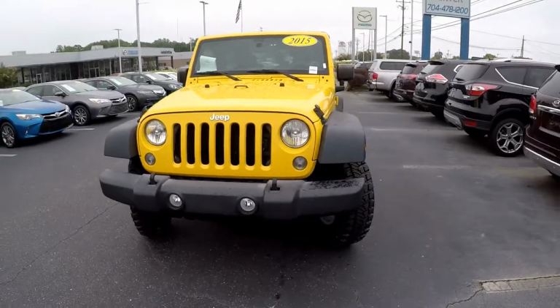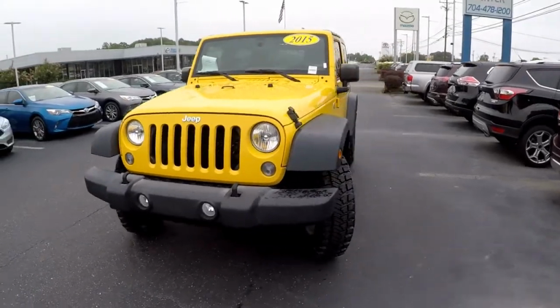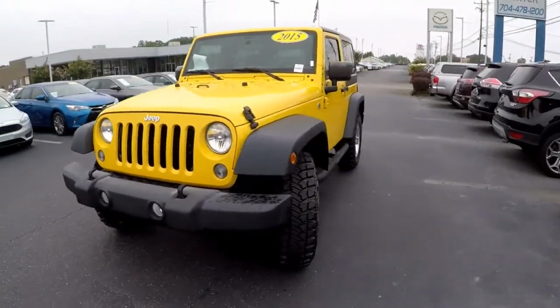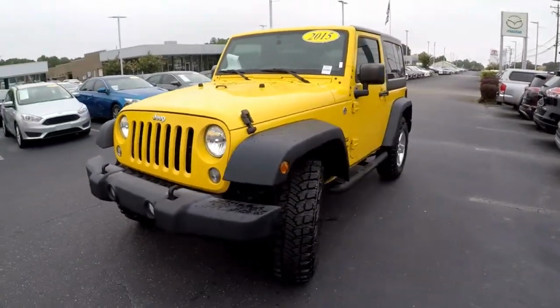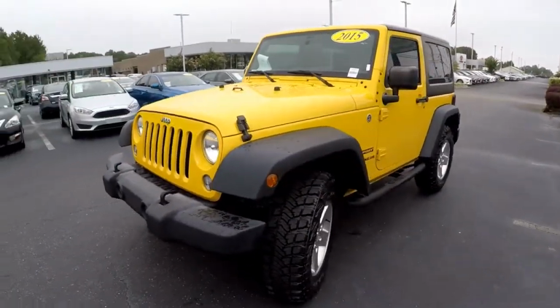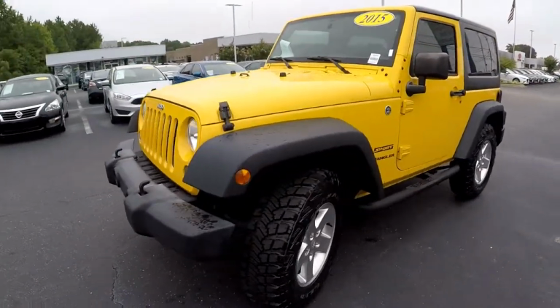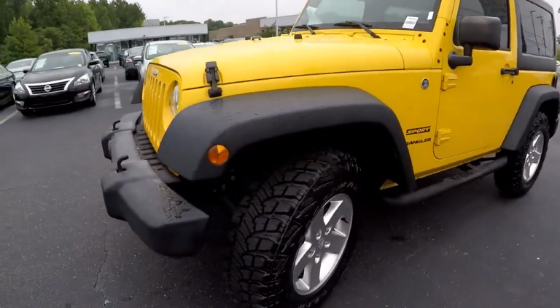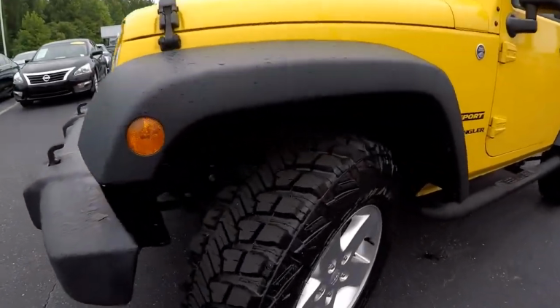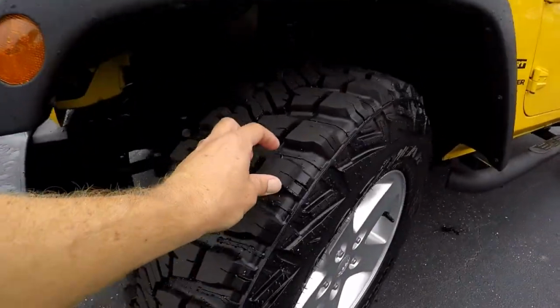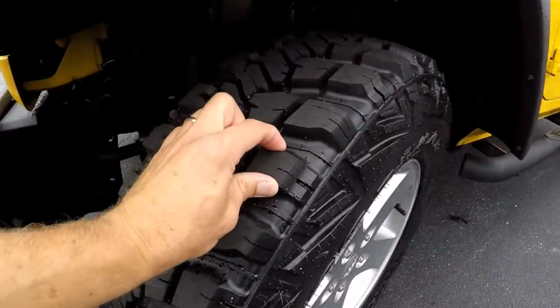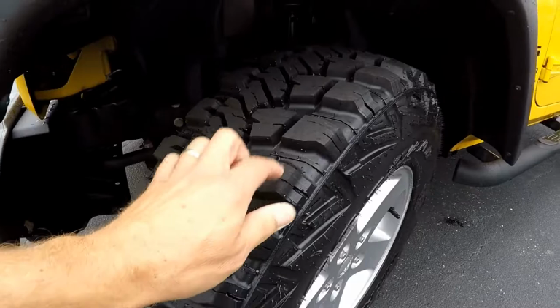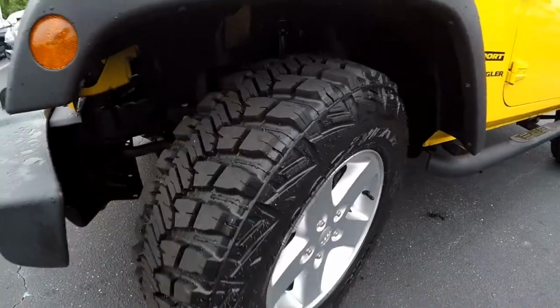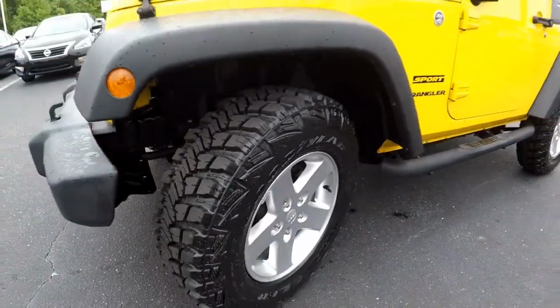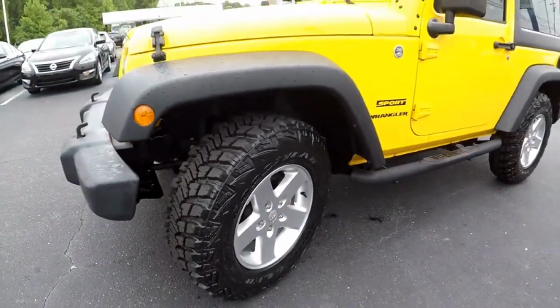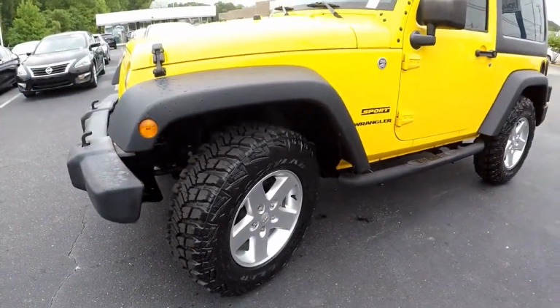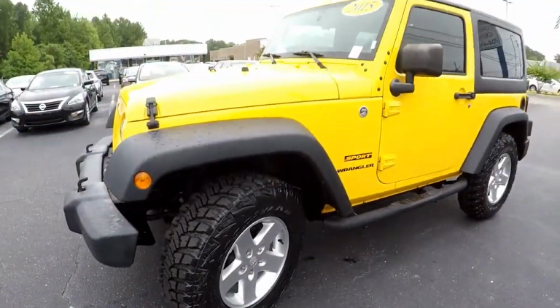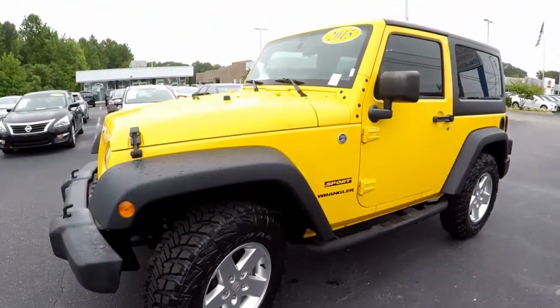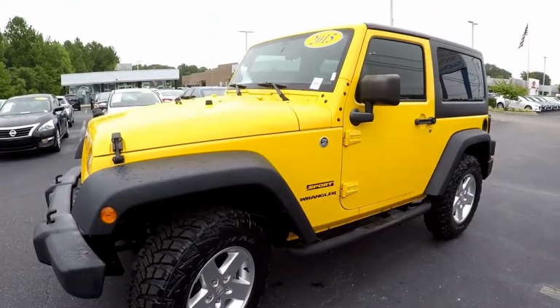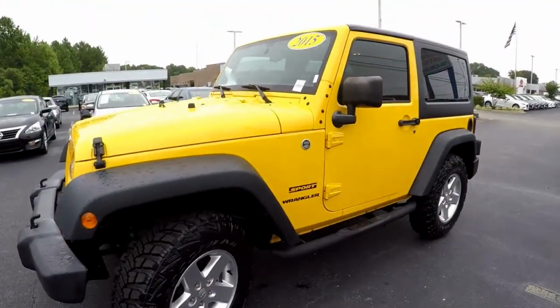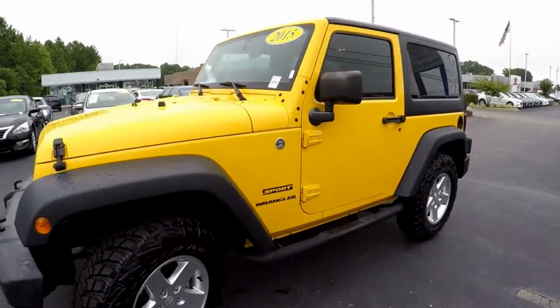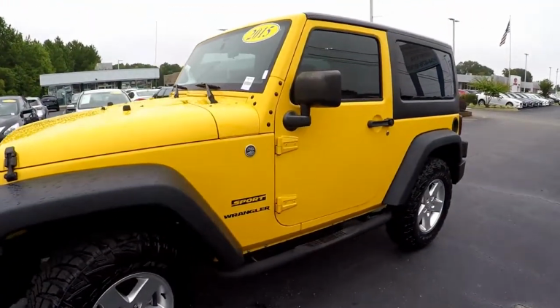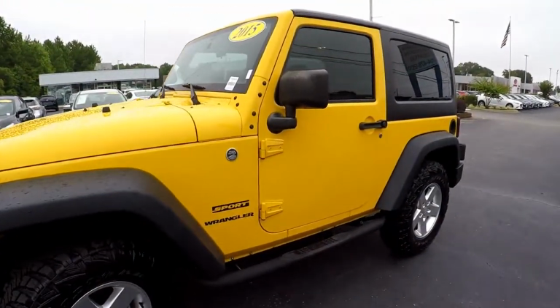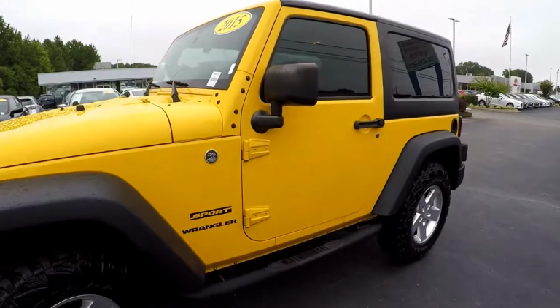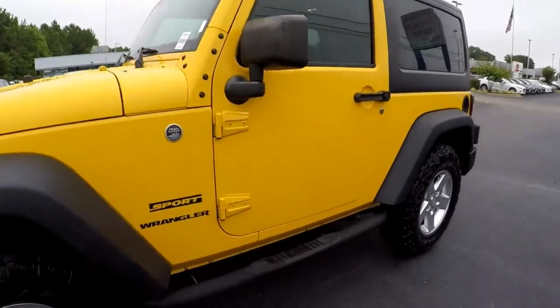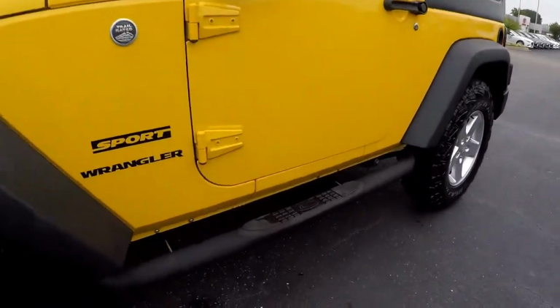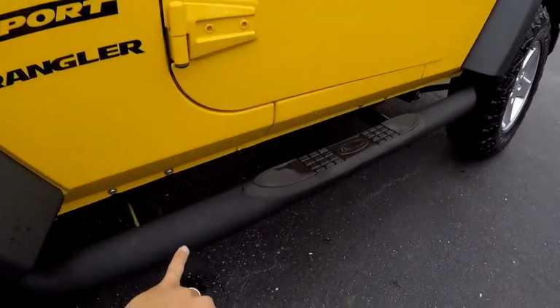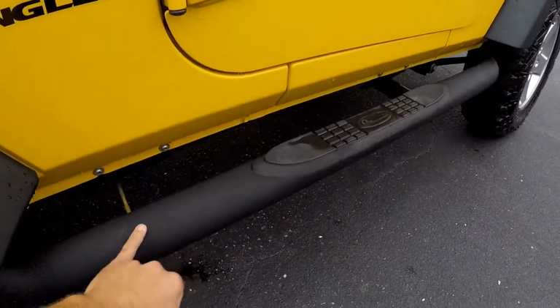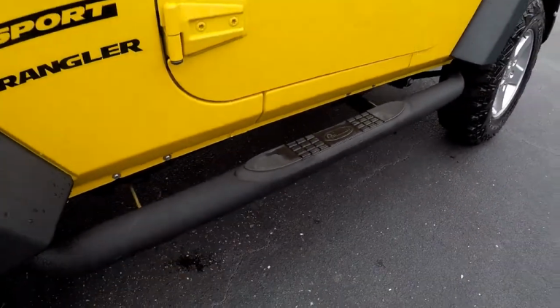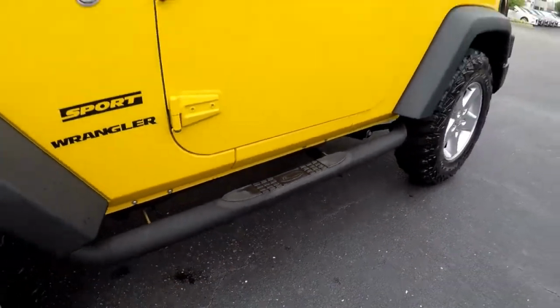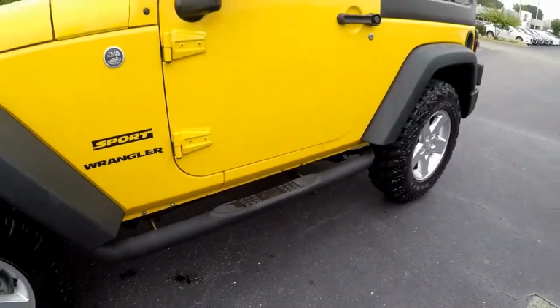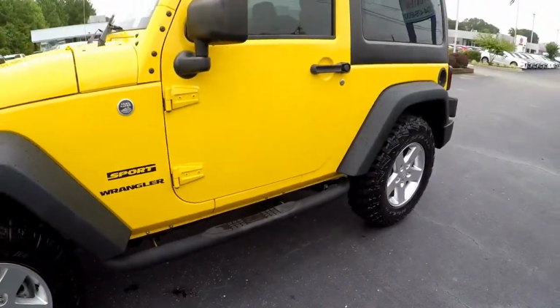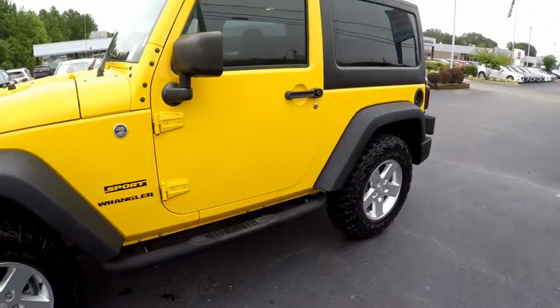We're going to start our walk-around on the driver's side, stopping to check those tires out. Brand new set of Goodyears — nice aggressive off-road tires. This is the Sport. You've got a nice set of step assists that have been added.